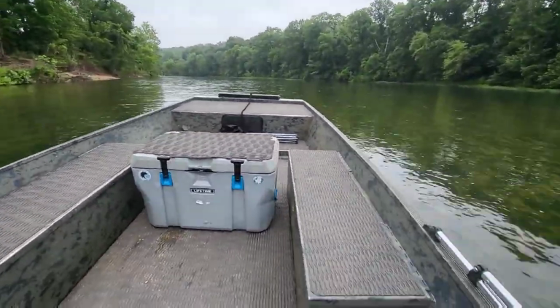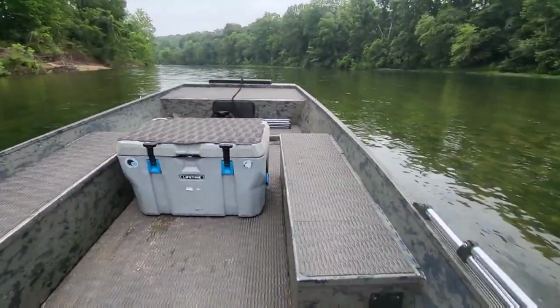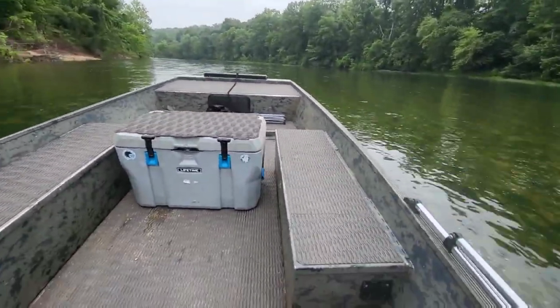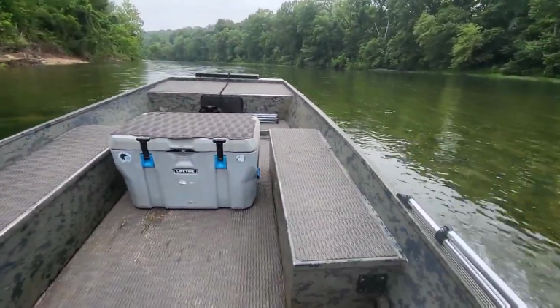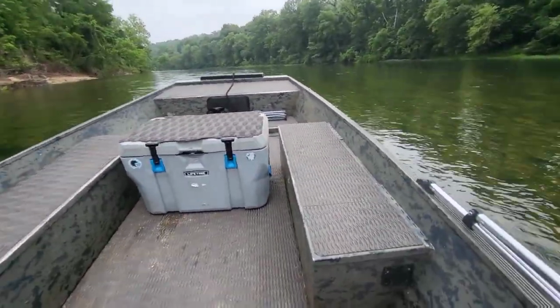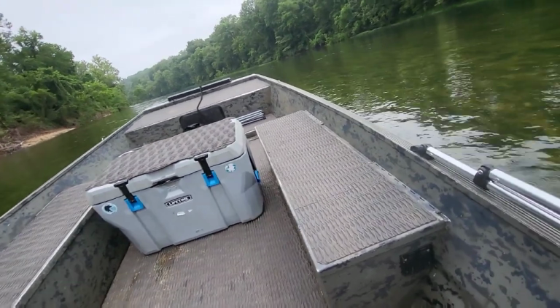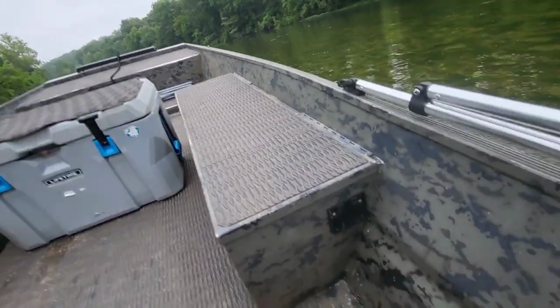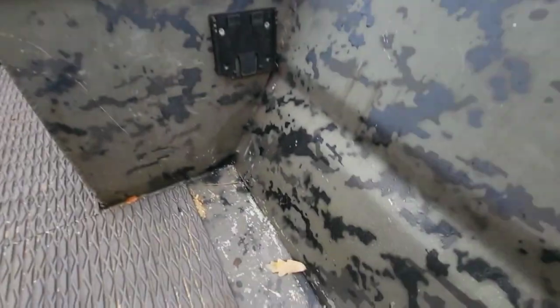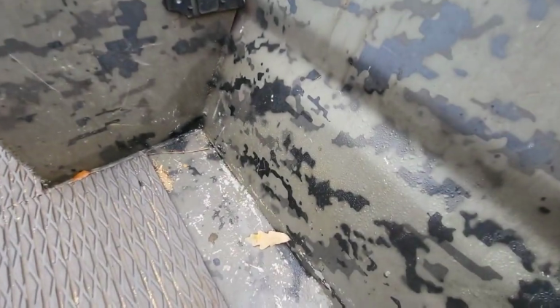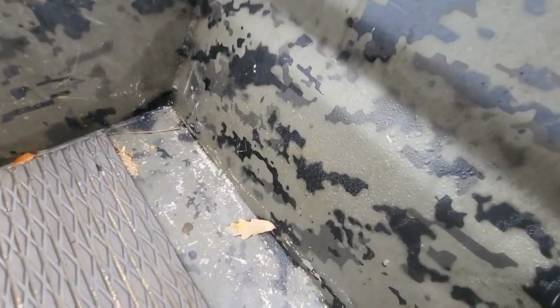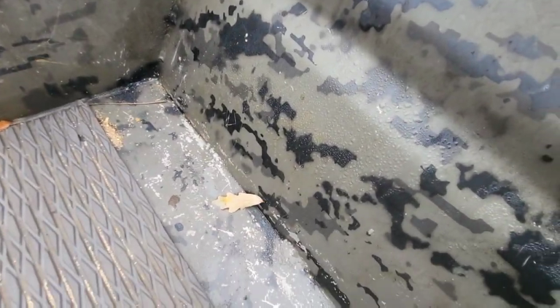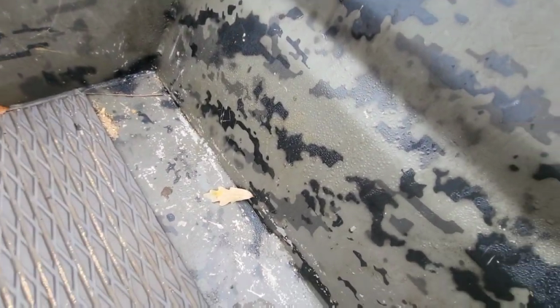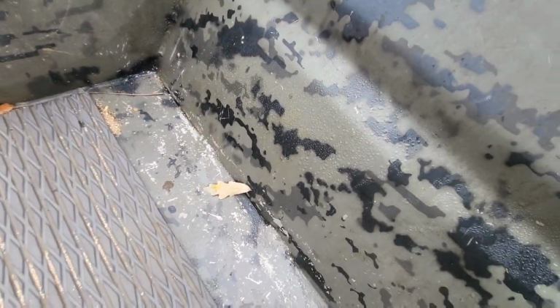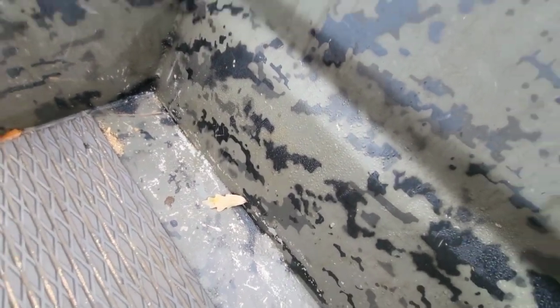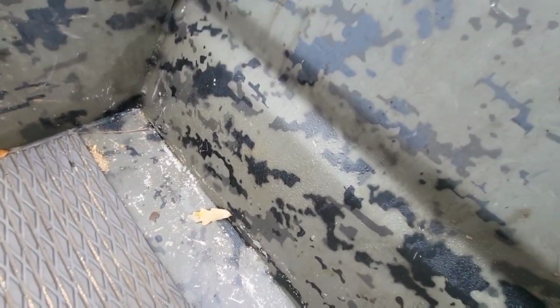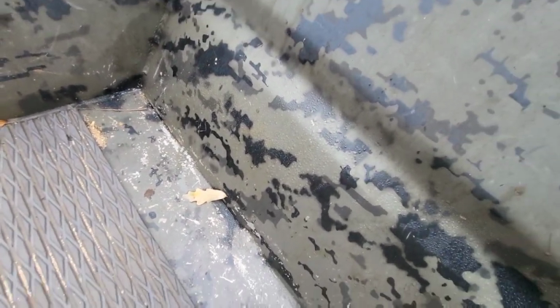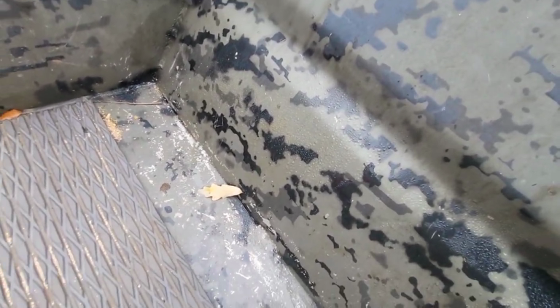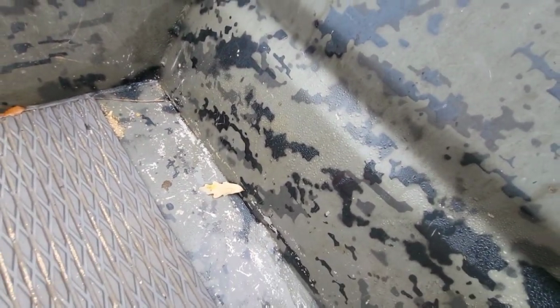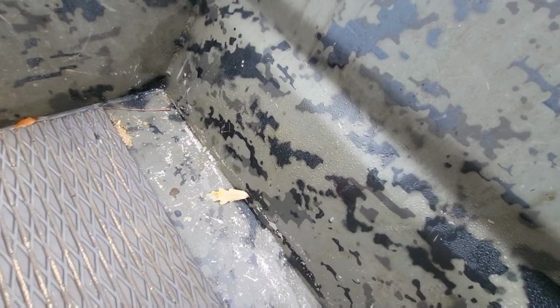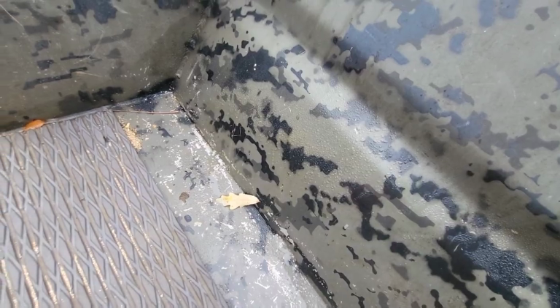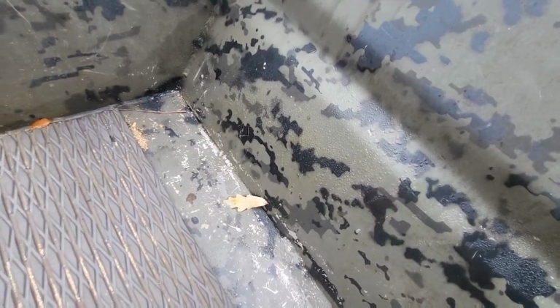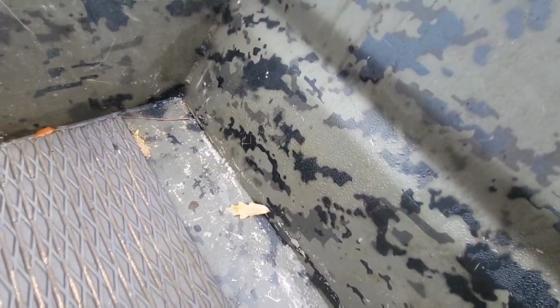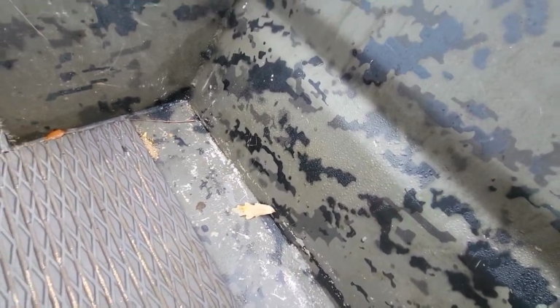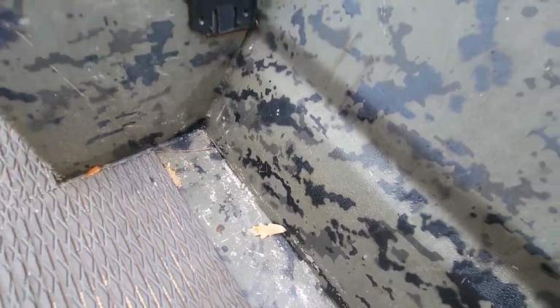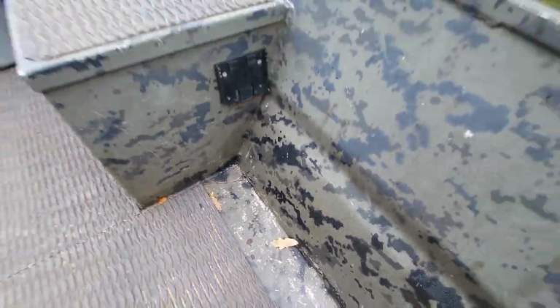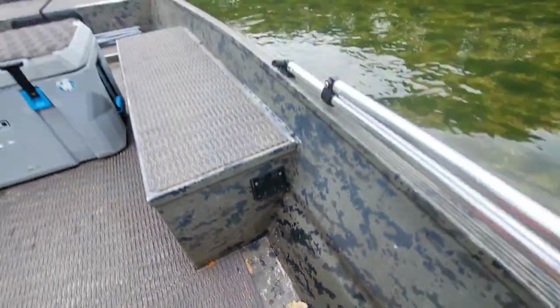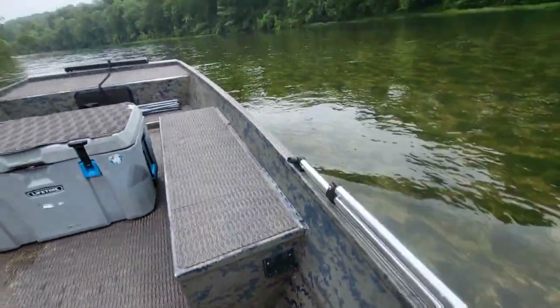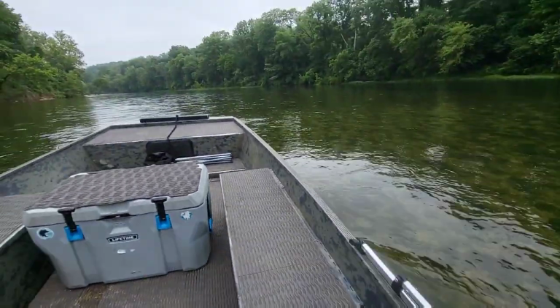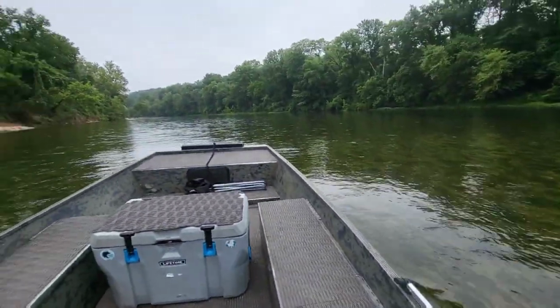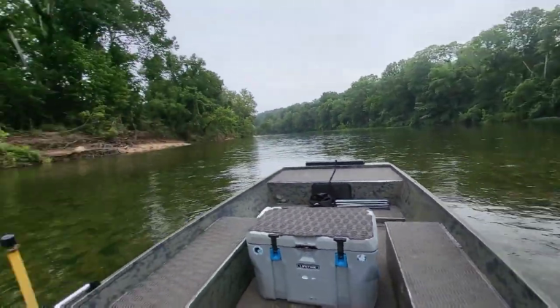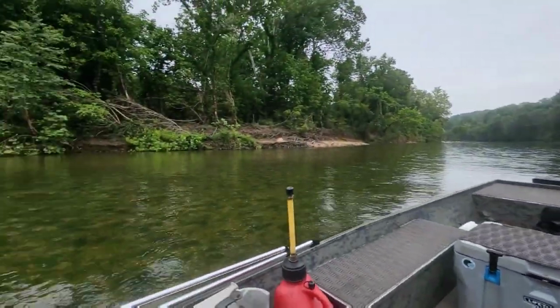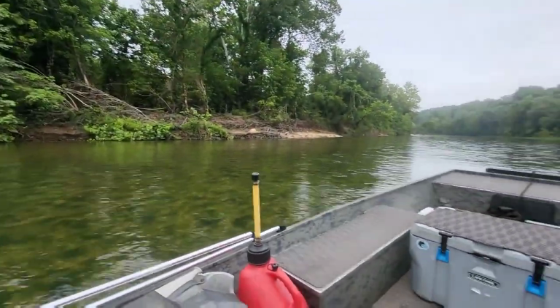One thing I wanted to point out about the Current River is it's super cold. The boat condensates on the inside pretty well.